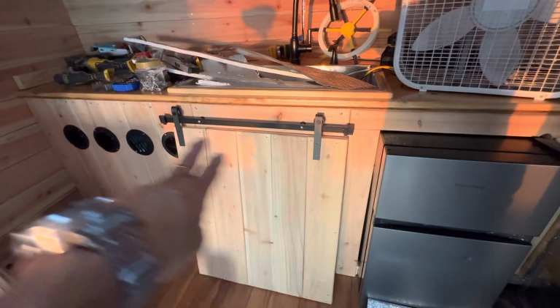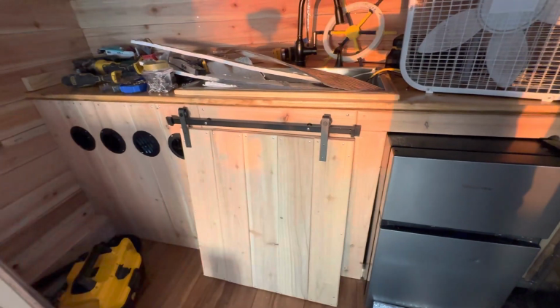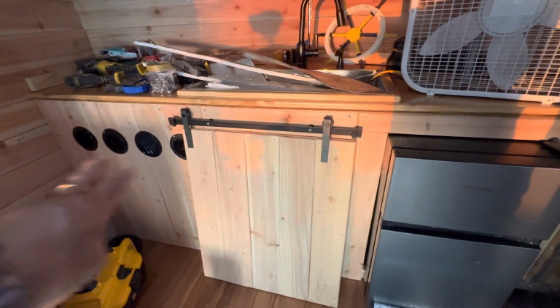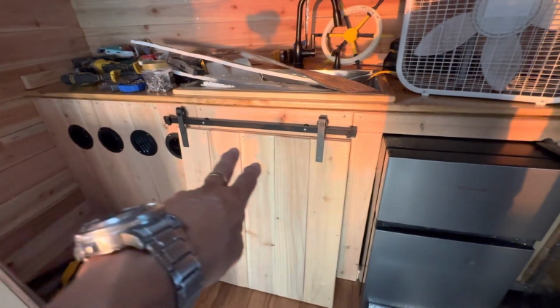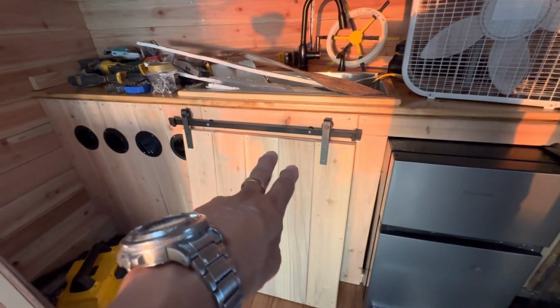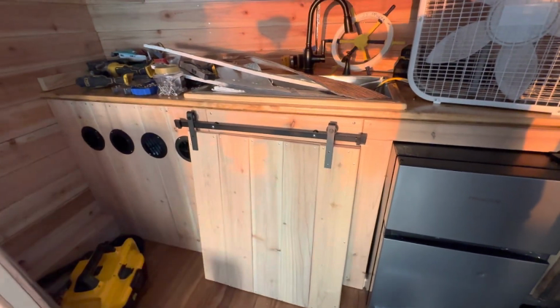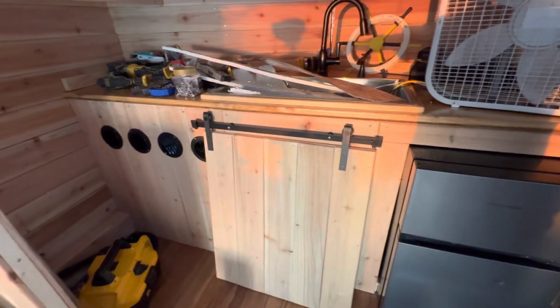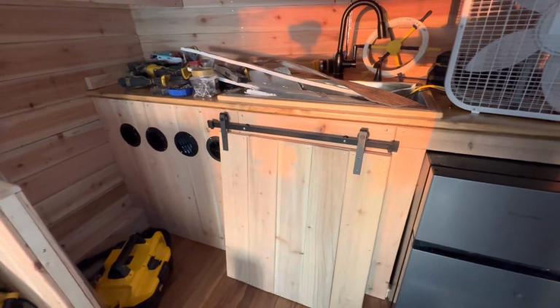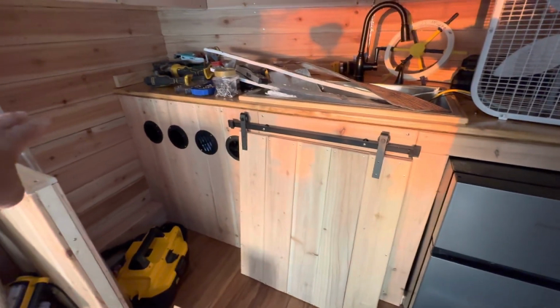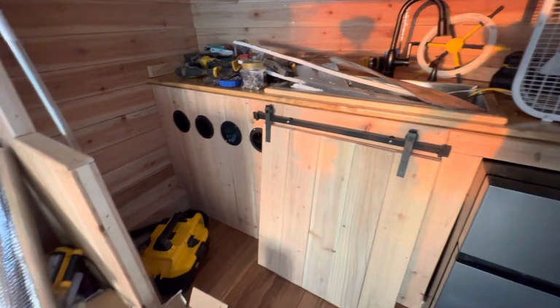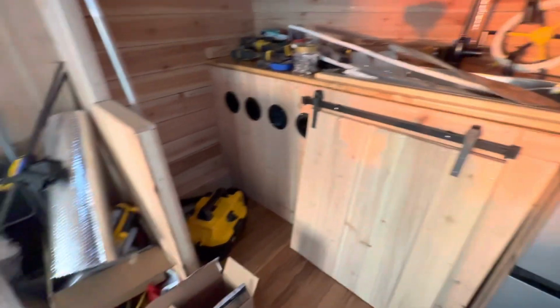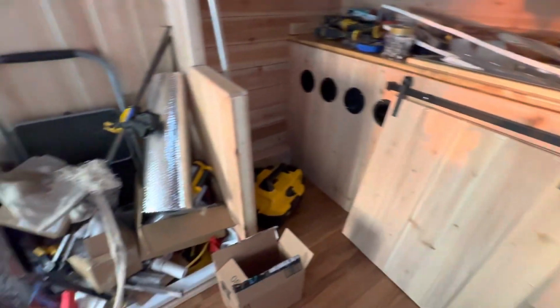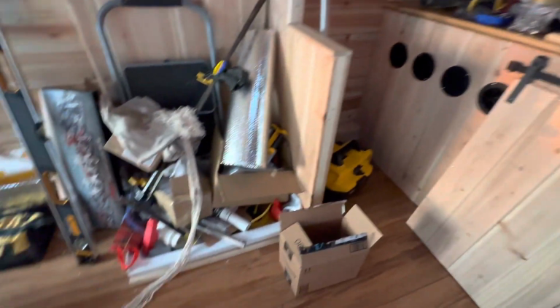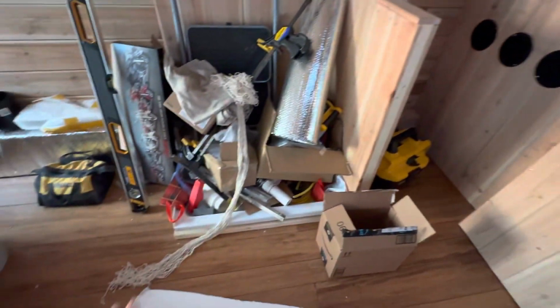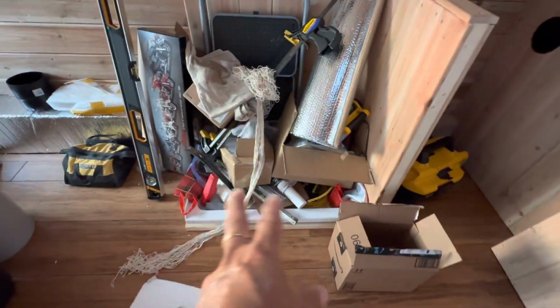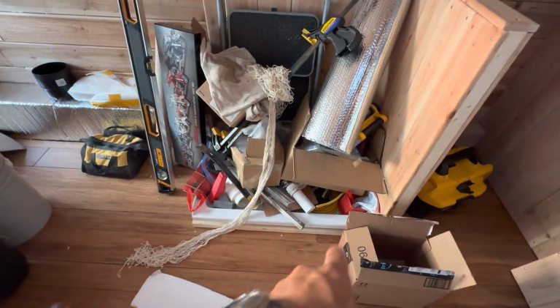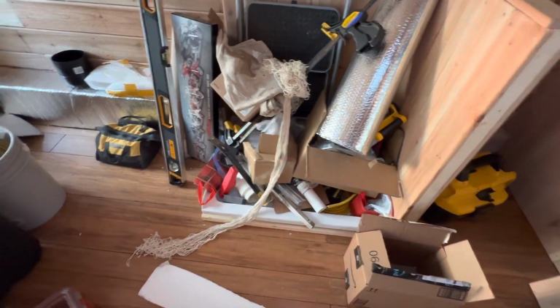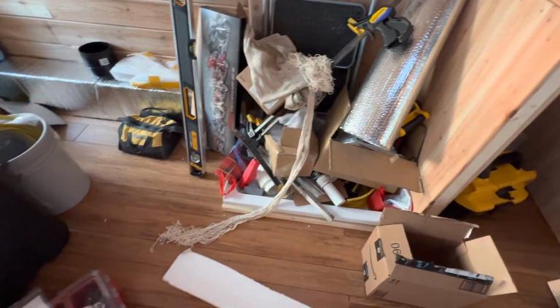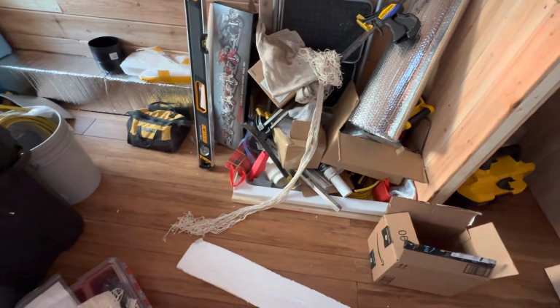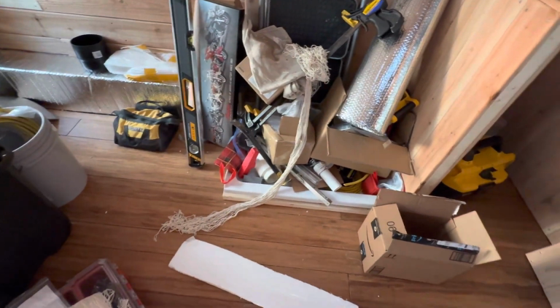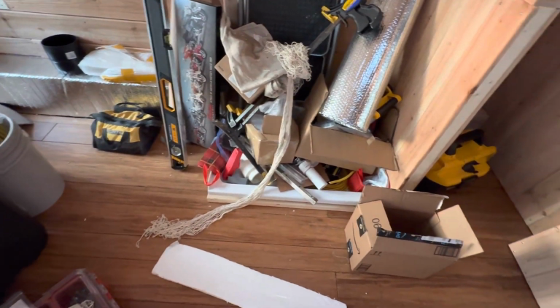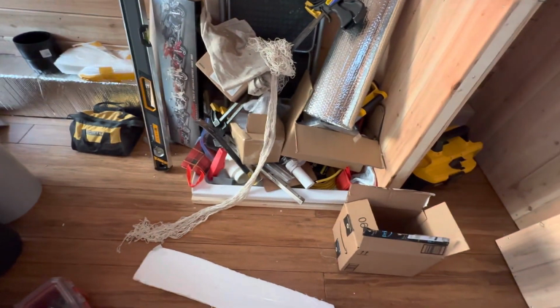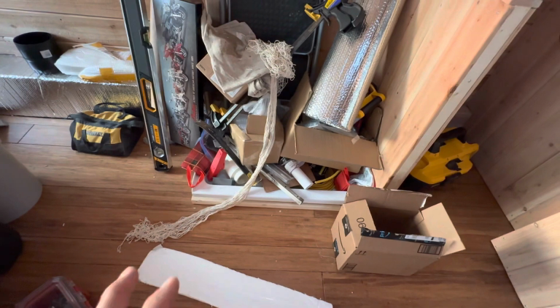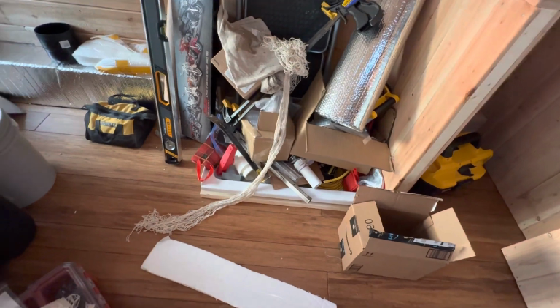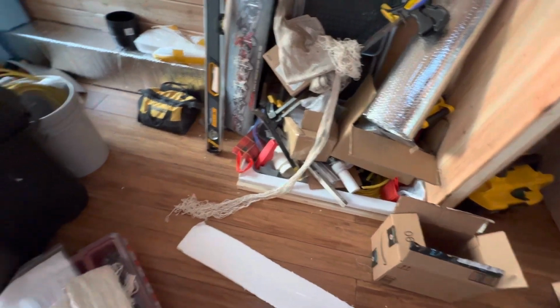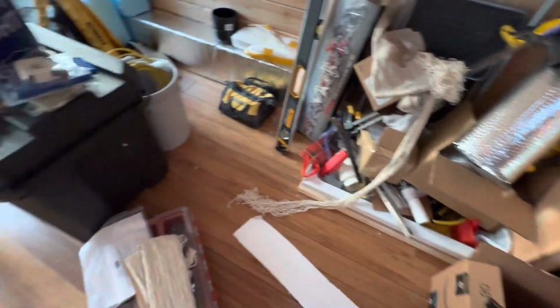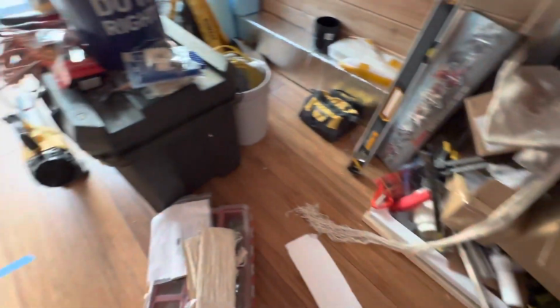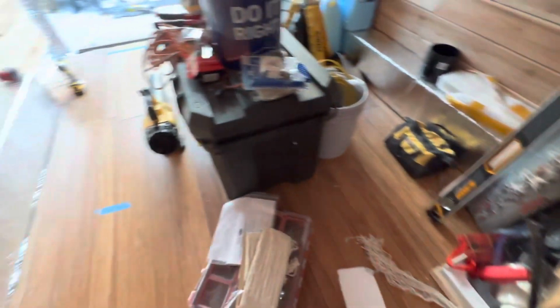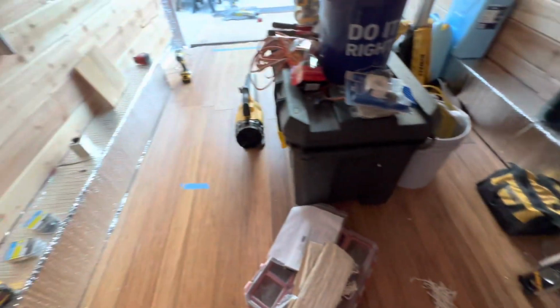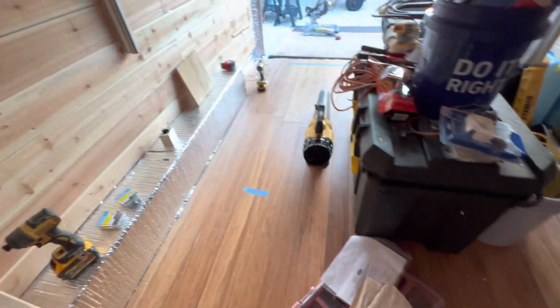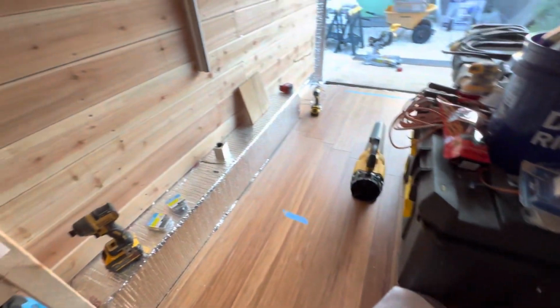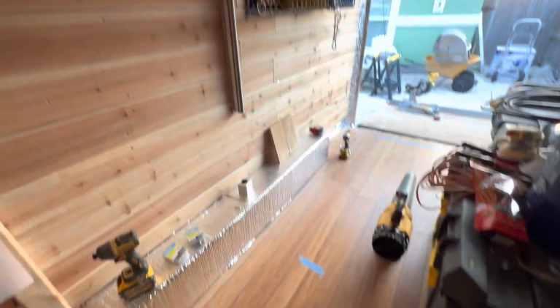My barn door is being built — I'm waiting for a new bracket because this one's too short, I need a wider one to go across. For my shower pan, I've got to figure out the plumbing because the piece that came with it isn't screwing into the underside piping.